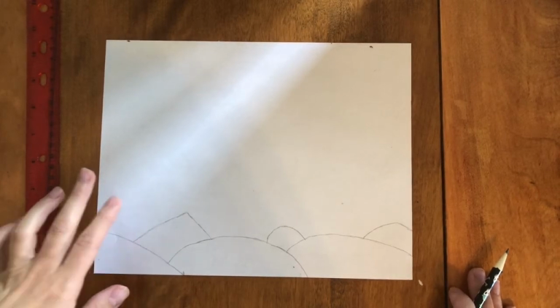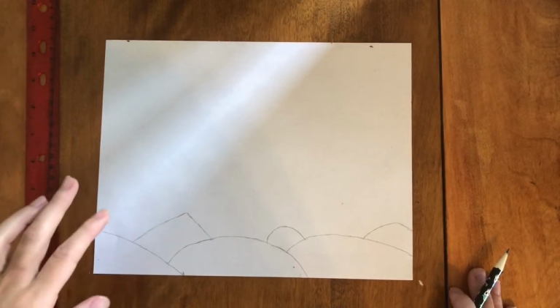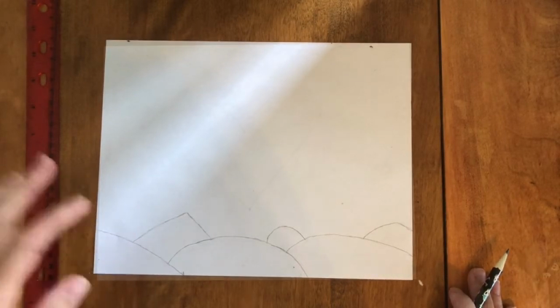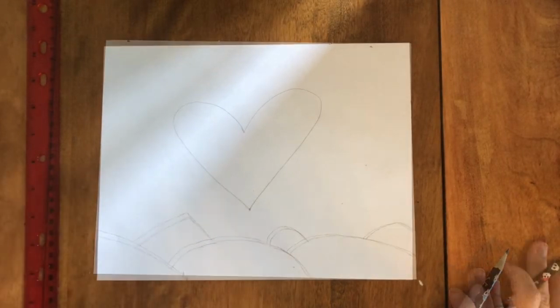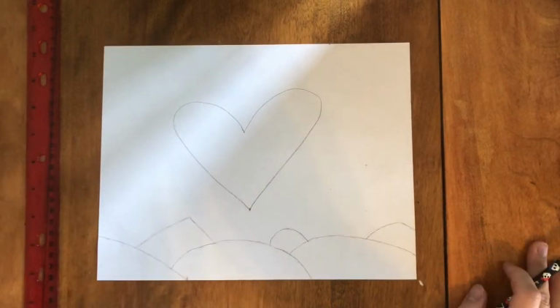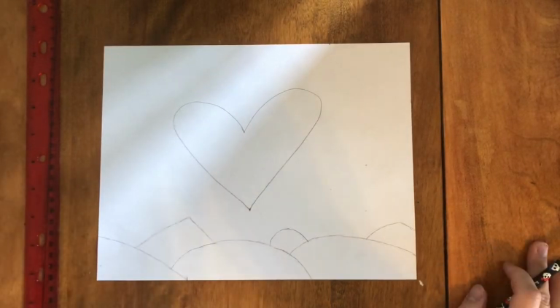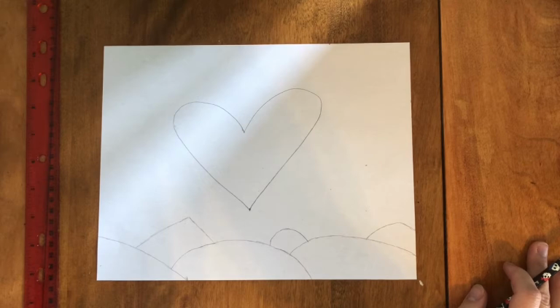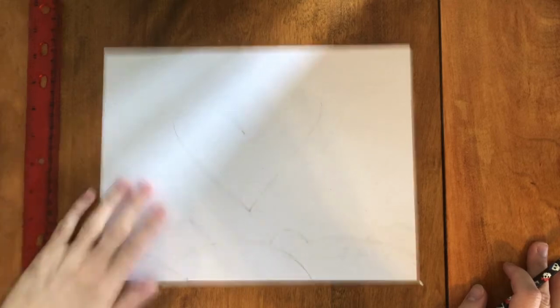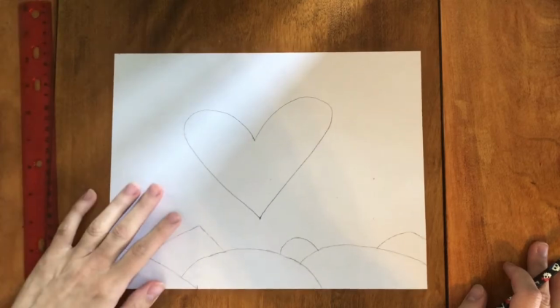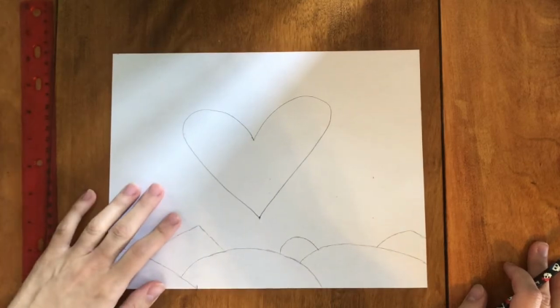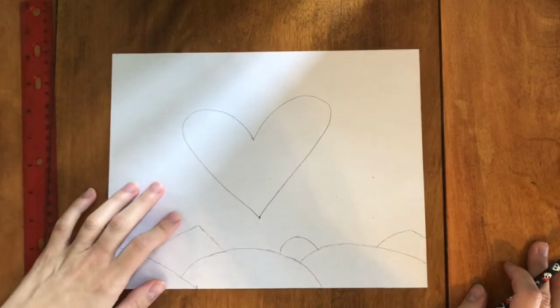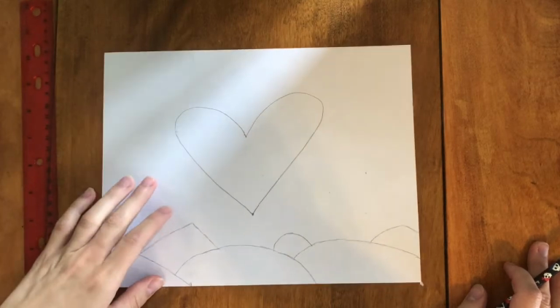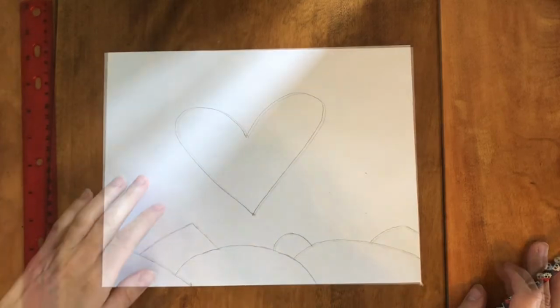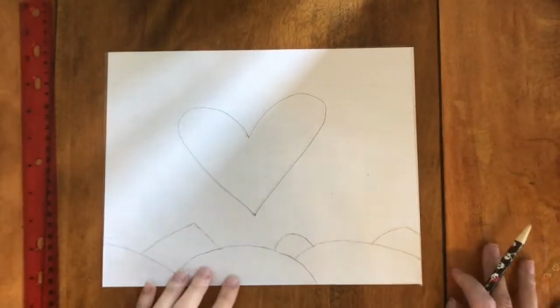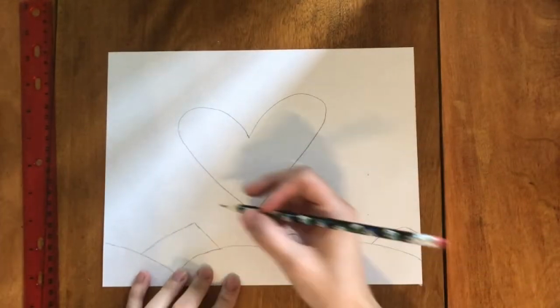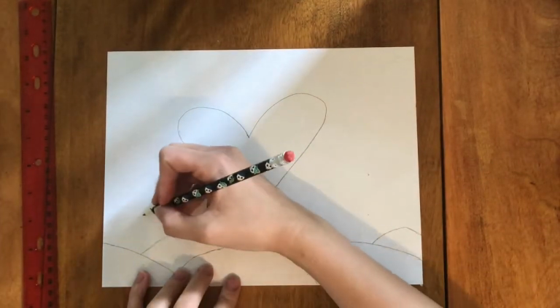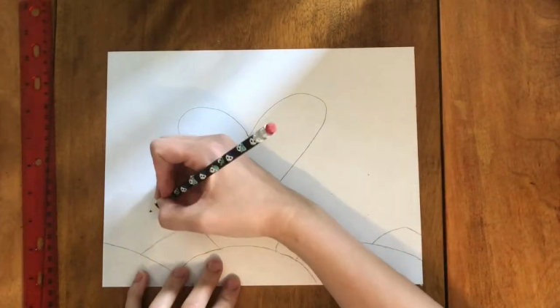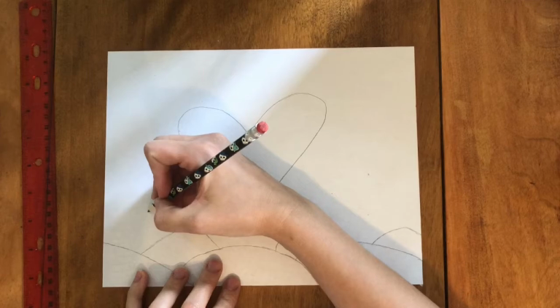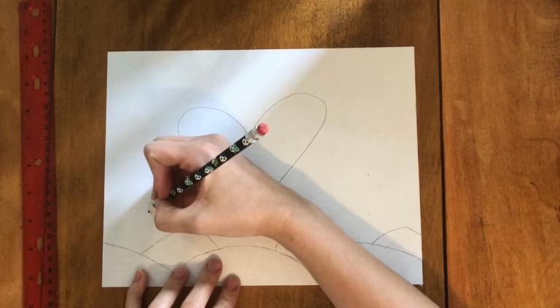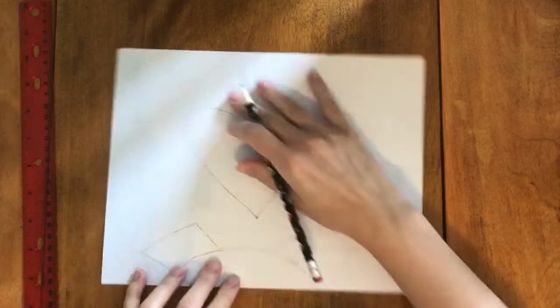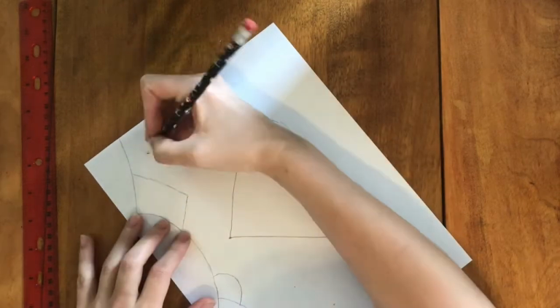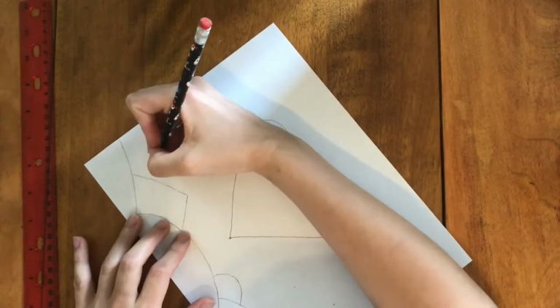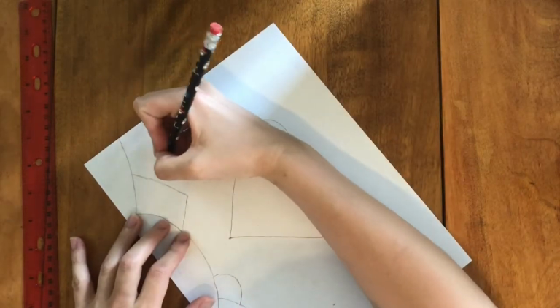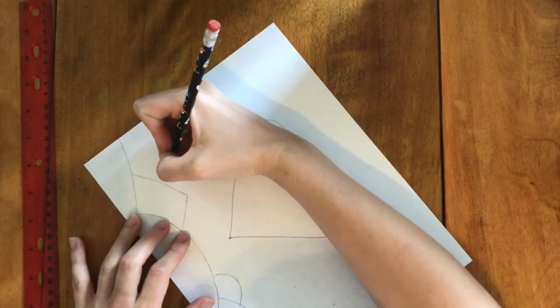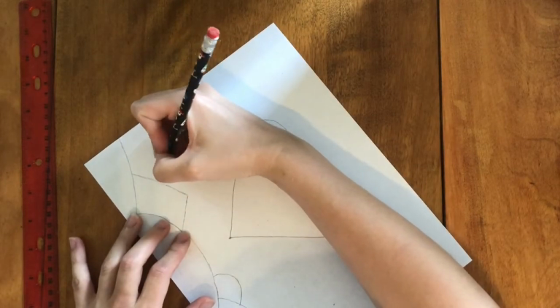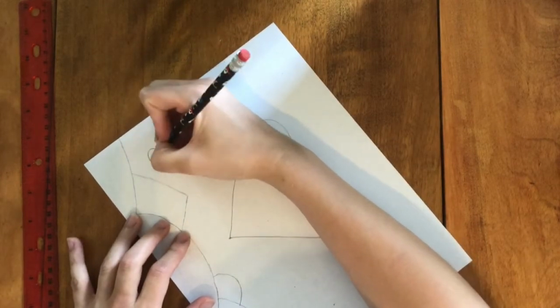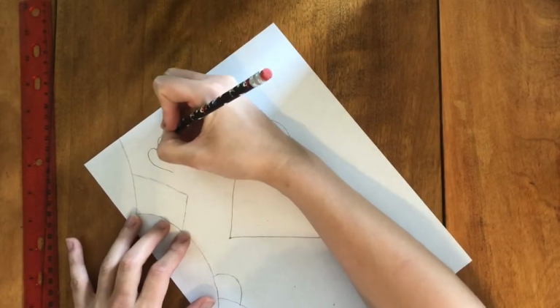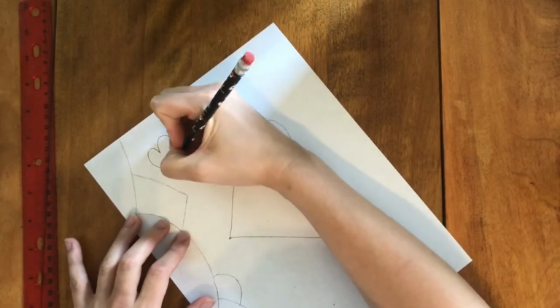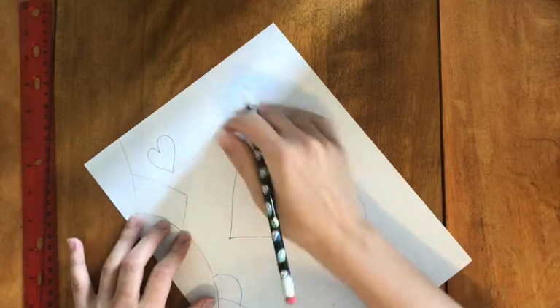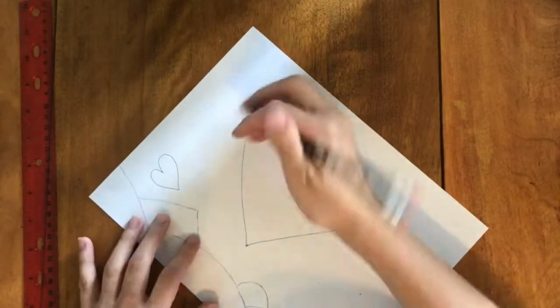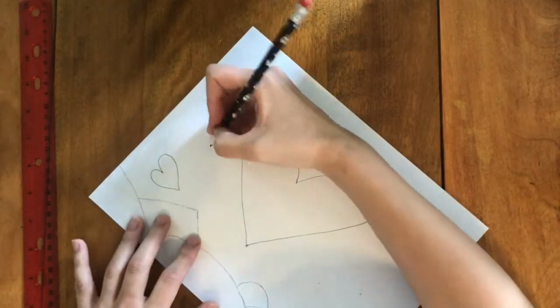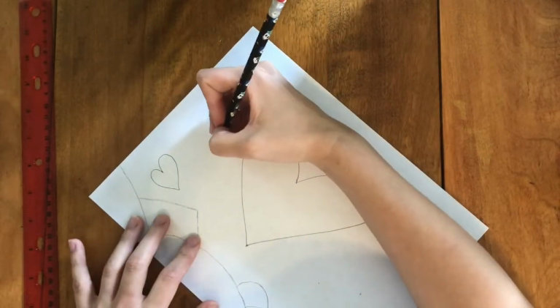Then you'll draw one big heart in the middle of your sheet. Next you will create an arch of hearts surrounding your large heart. This will take seven hearts total.